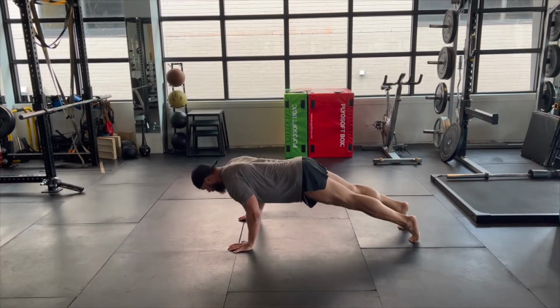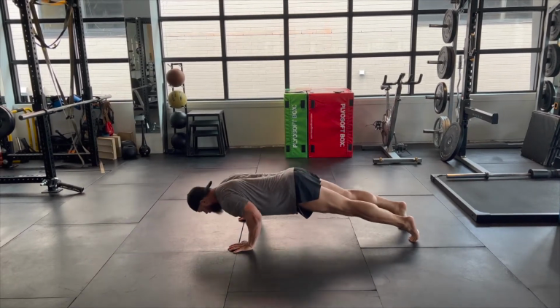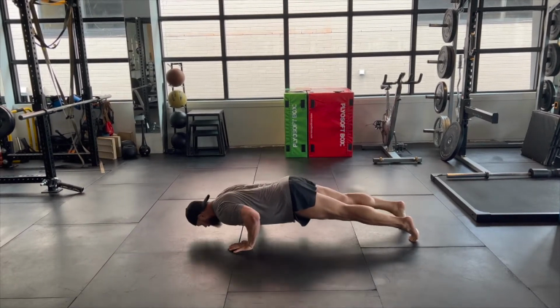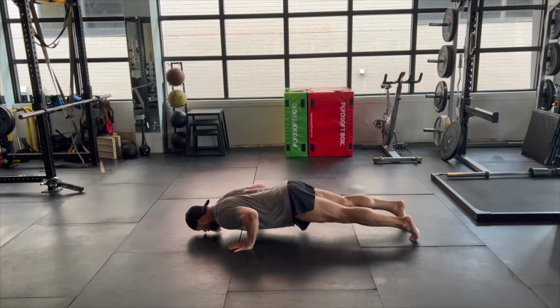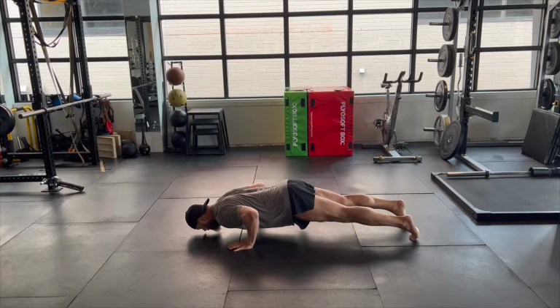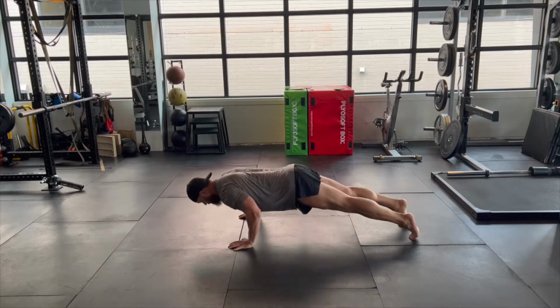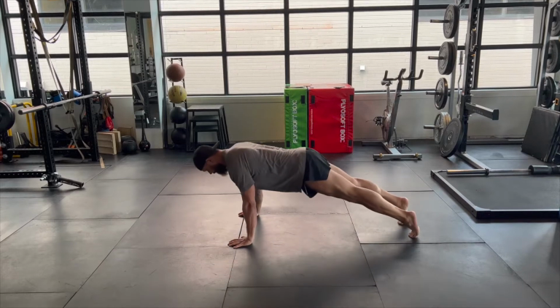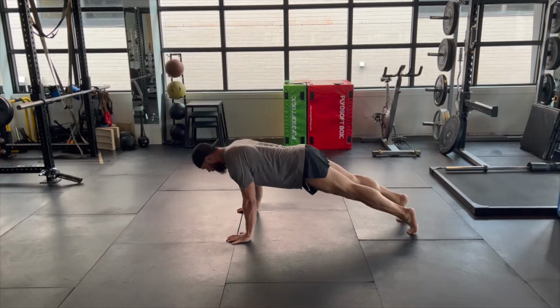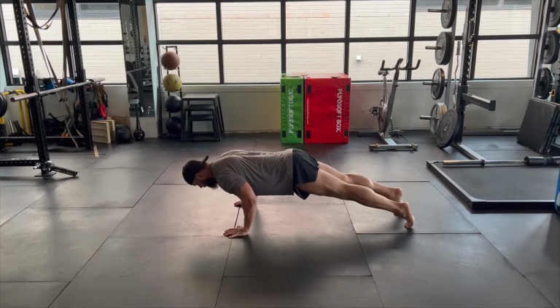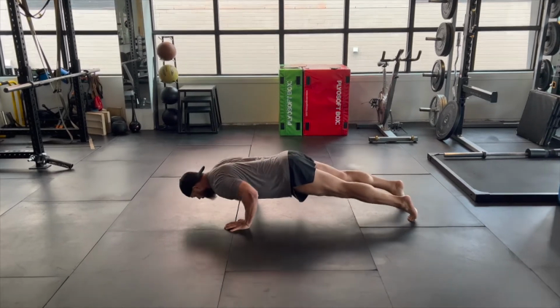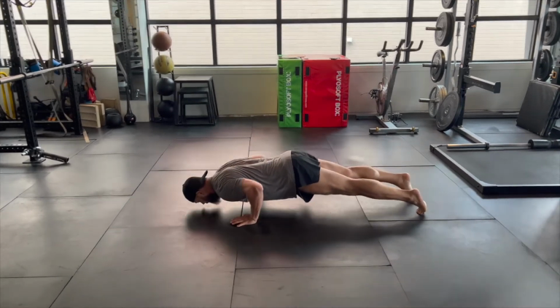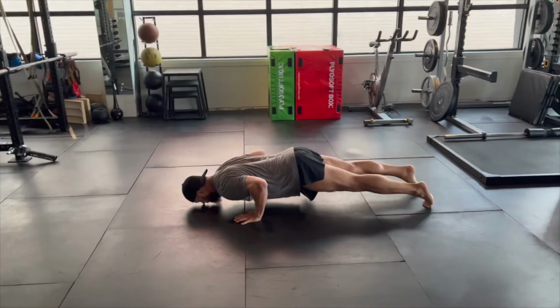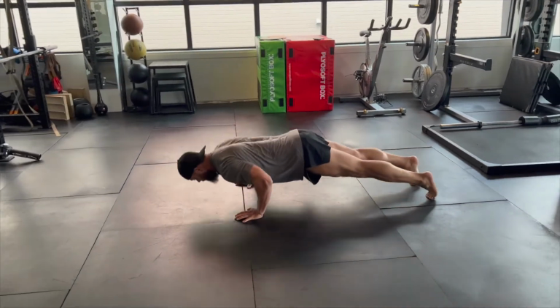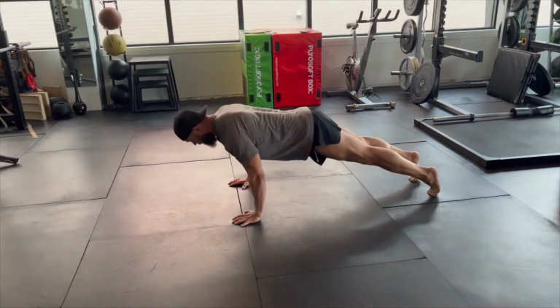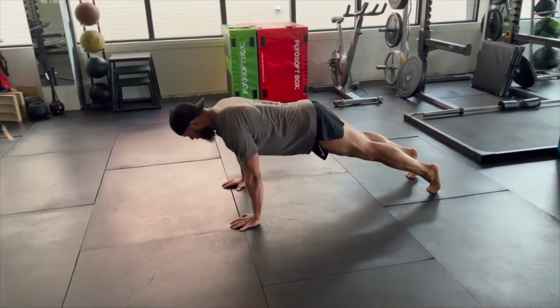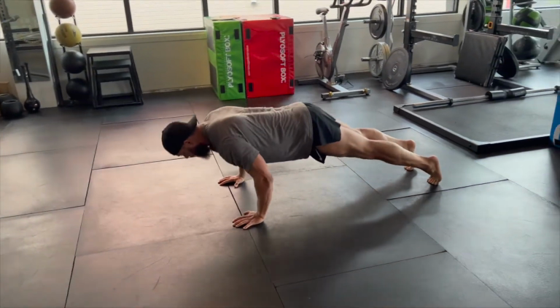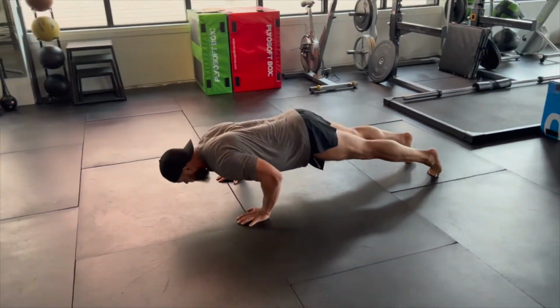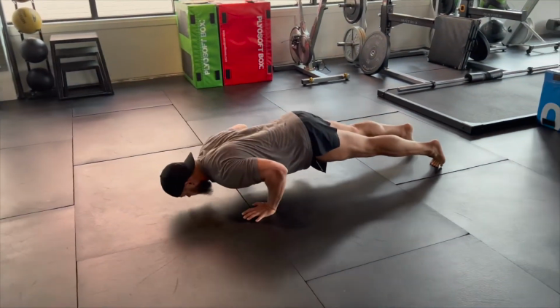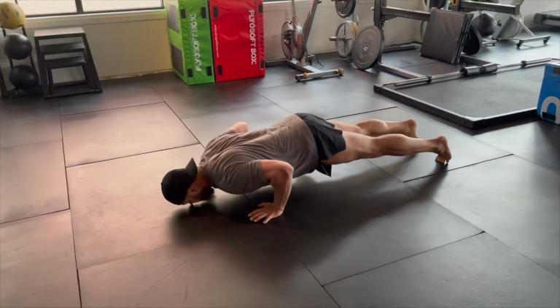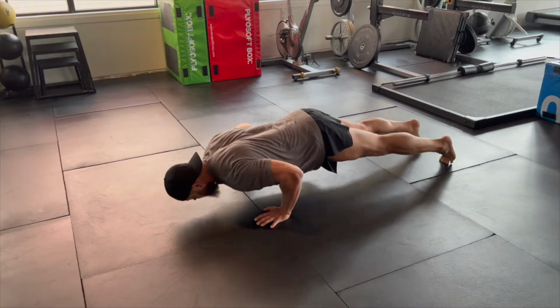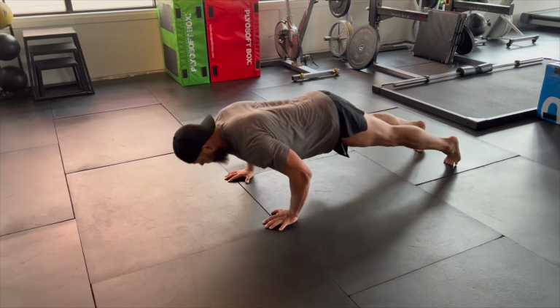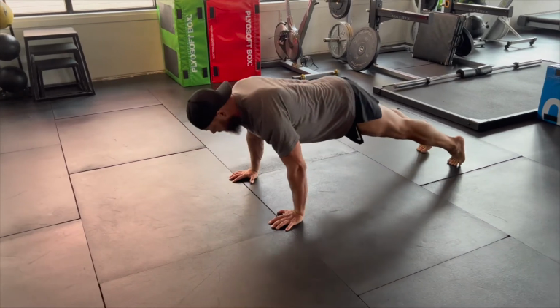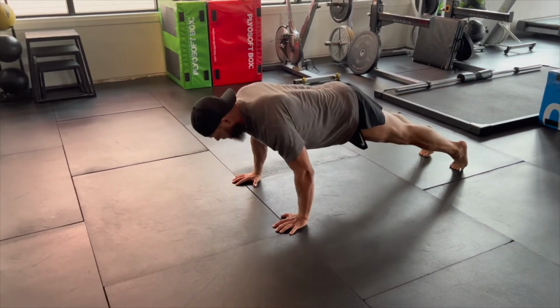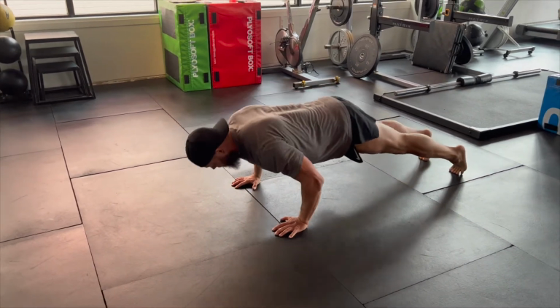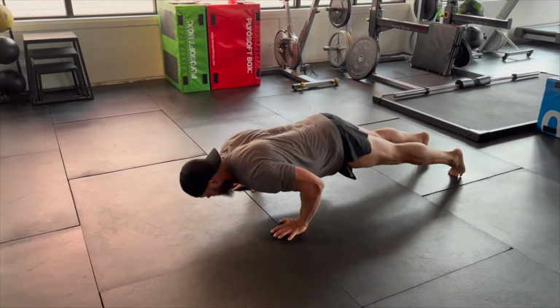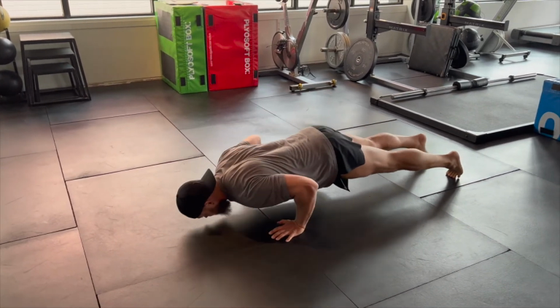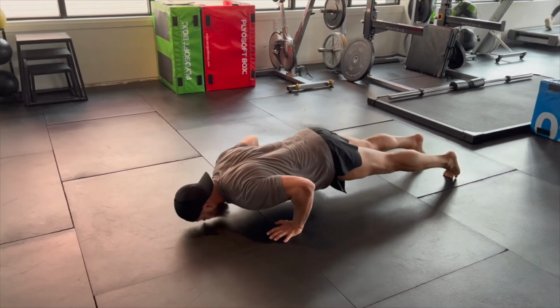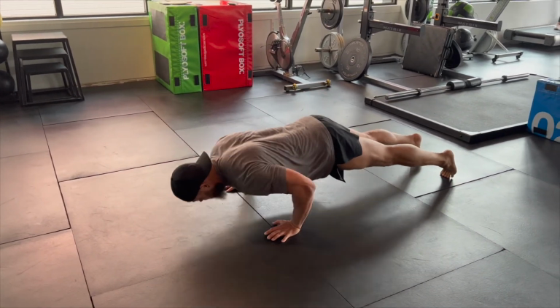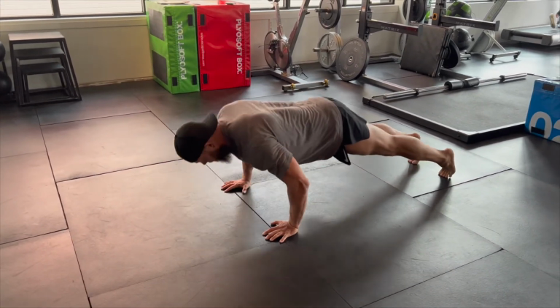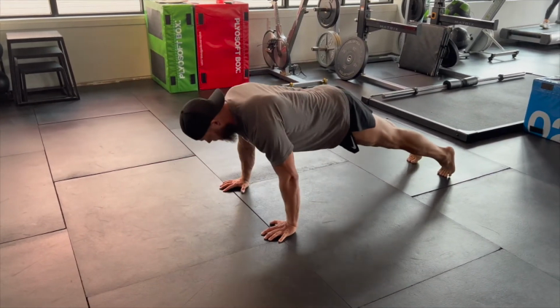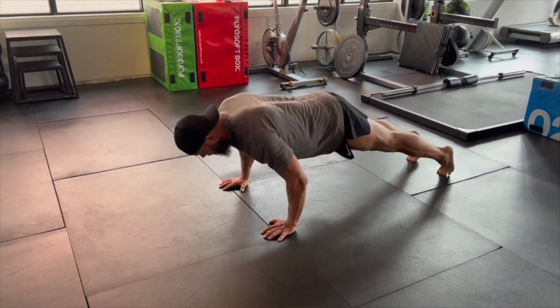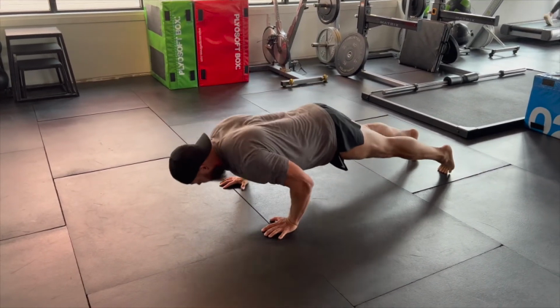As you lower yourself down — you can see Nick overemphasizing it here — you'll try to lead with your chin or your nose touching the ground and keep your glutes a little bit higher than your shoulders at the bottom position.